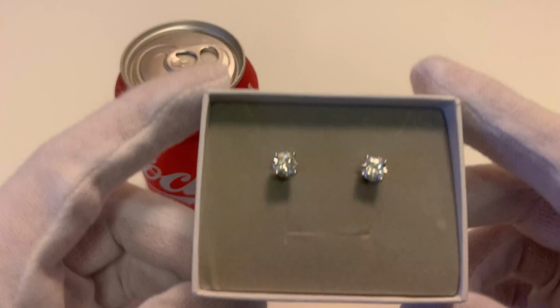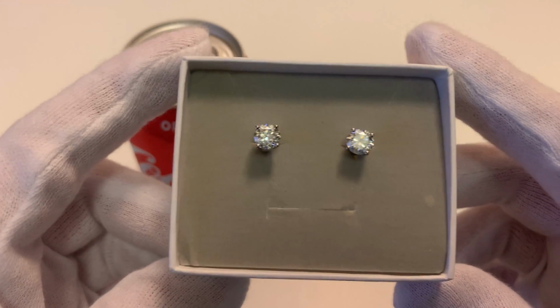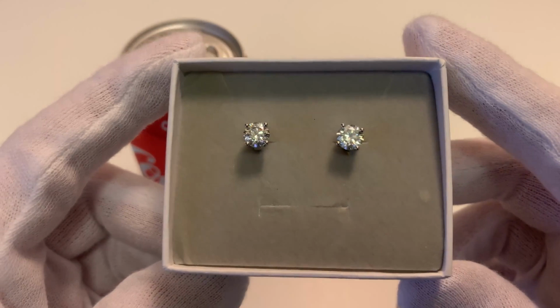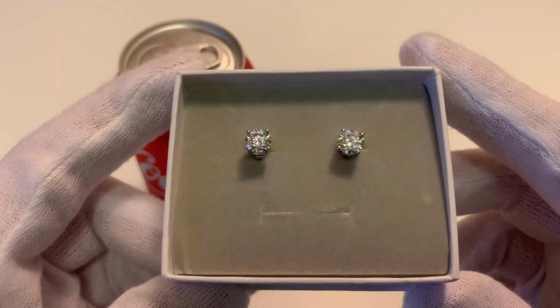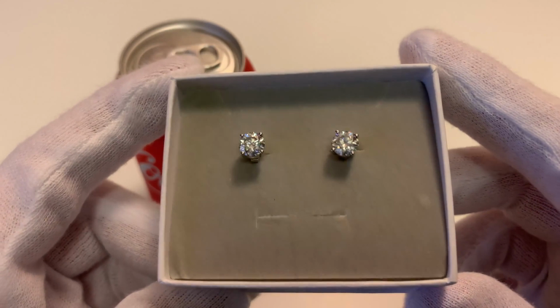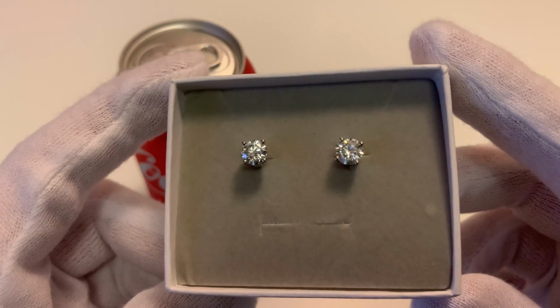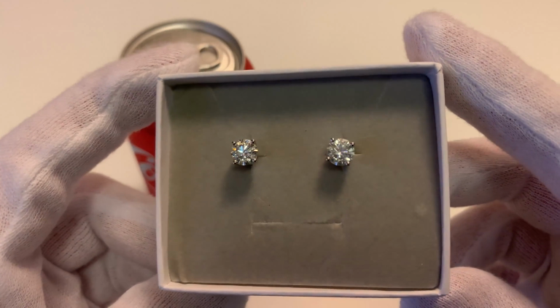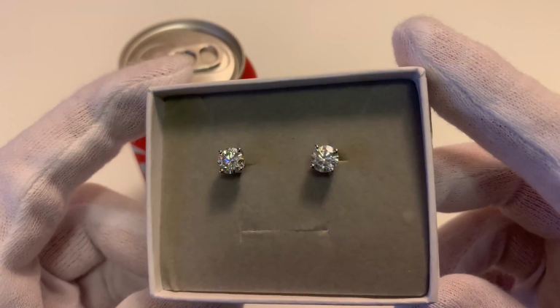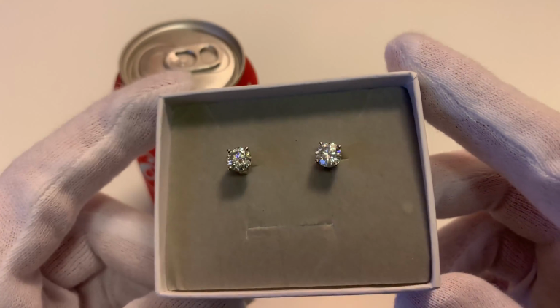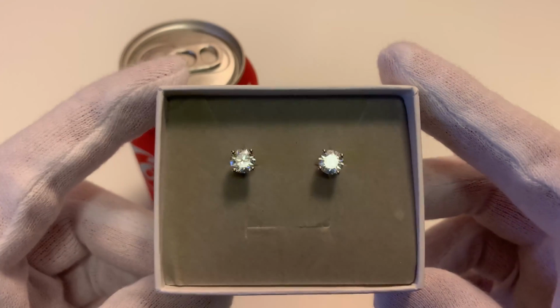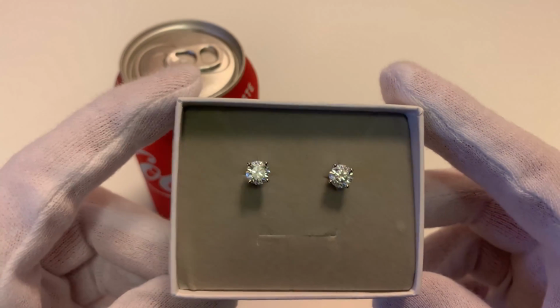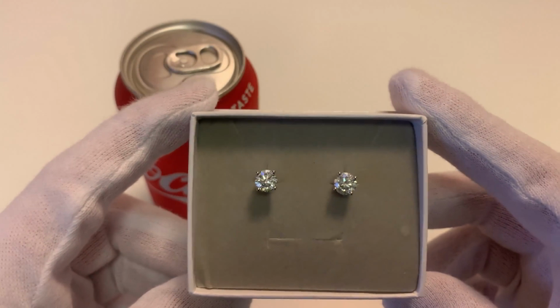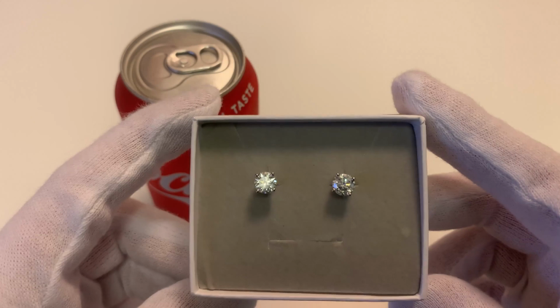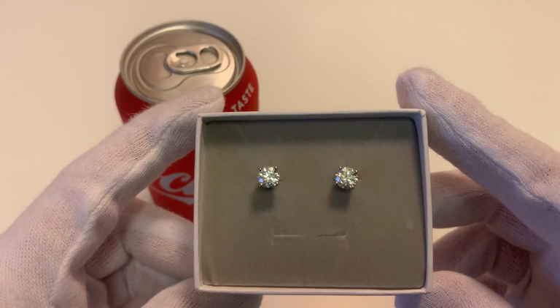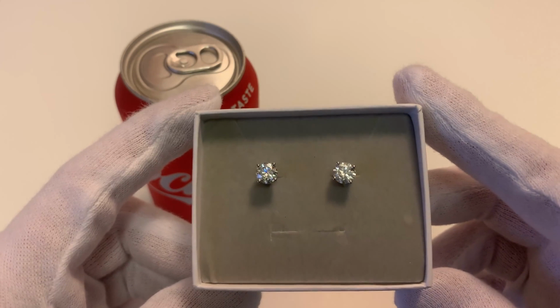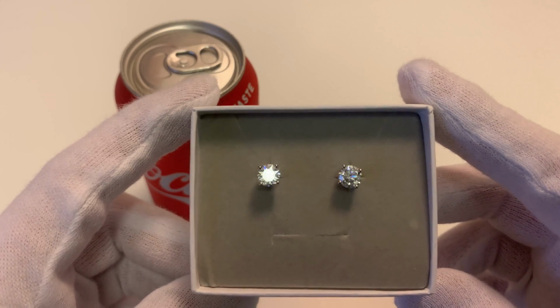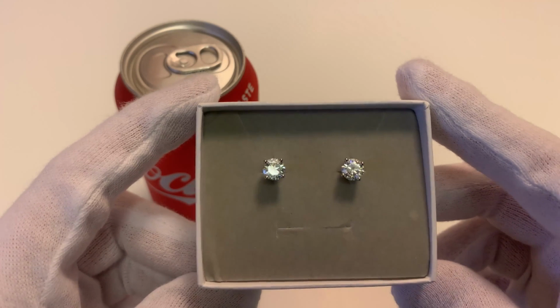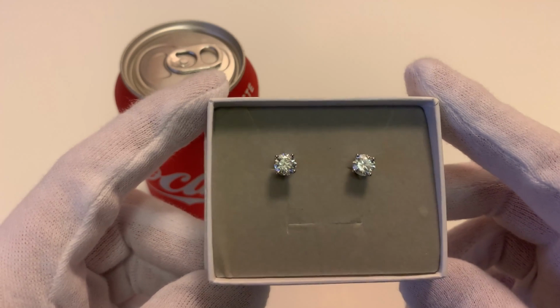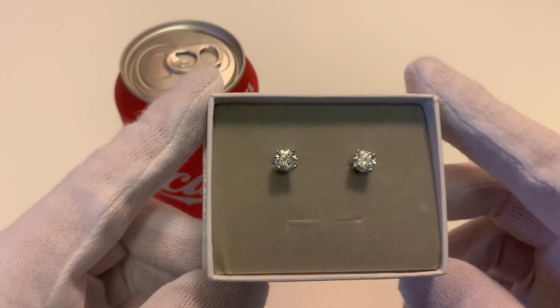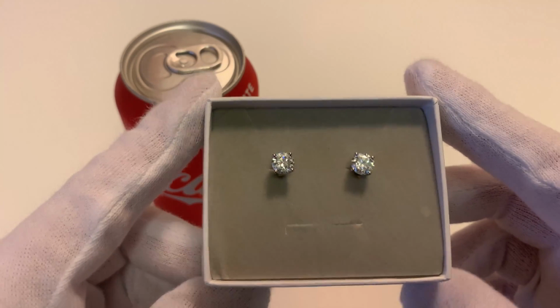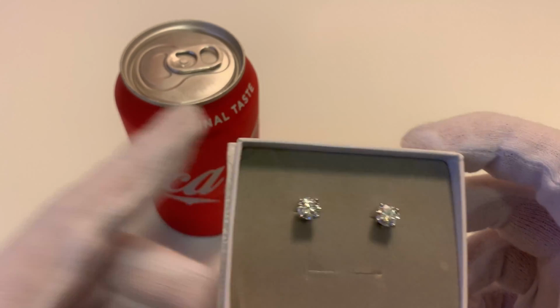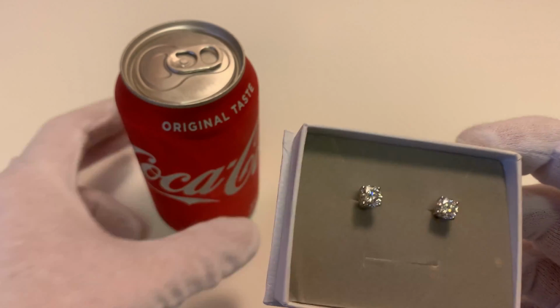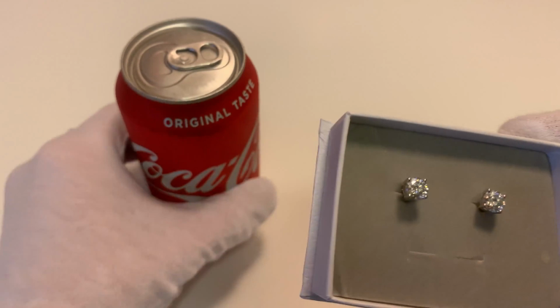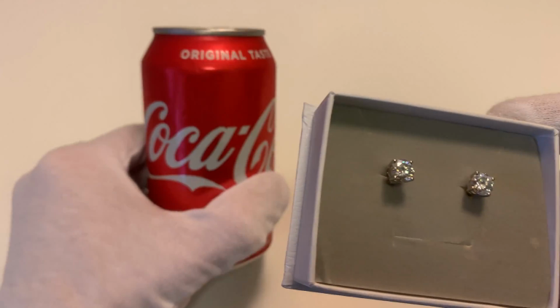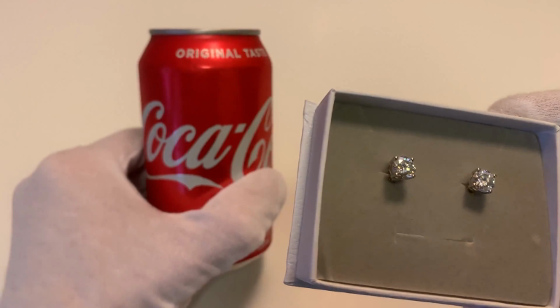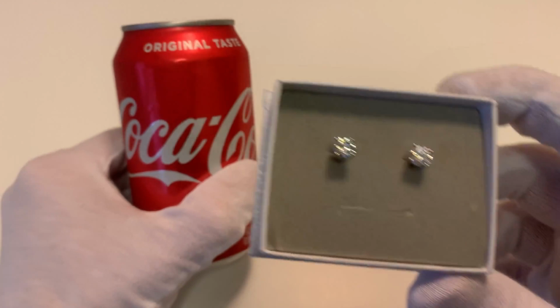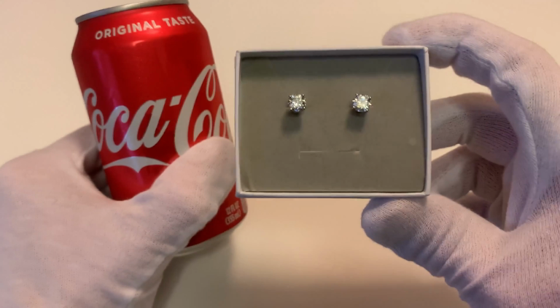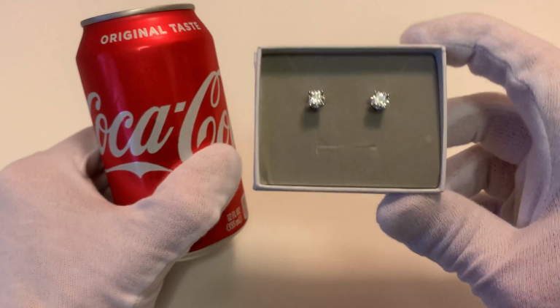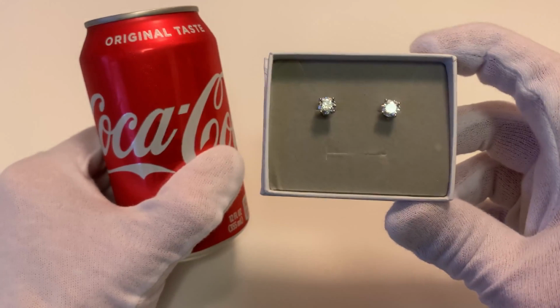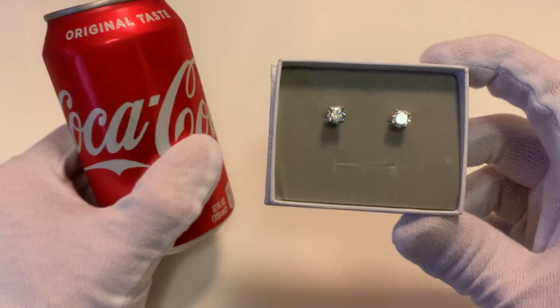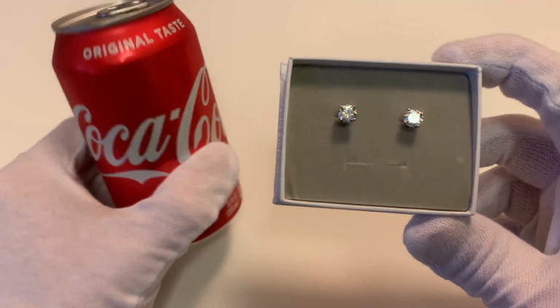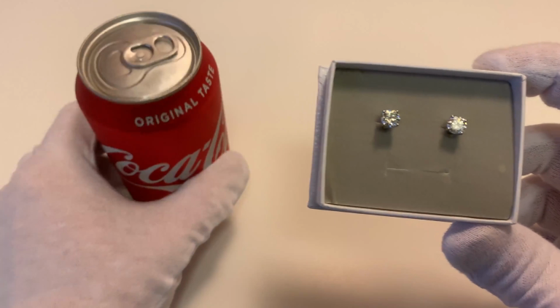Here in front of us we have some $70 moissanite stud earrings. As you can see they look really good. But what happens if we submerge one of these stud earrings into a can of Coke for 24 hours? Will it have any negative effect?